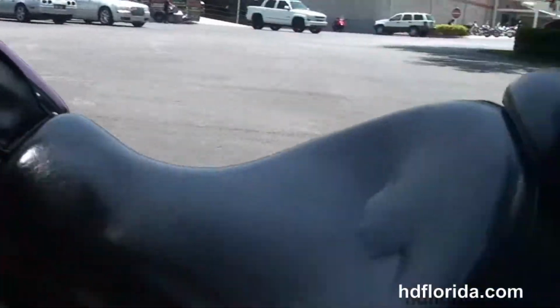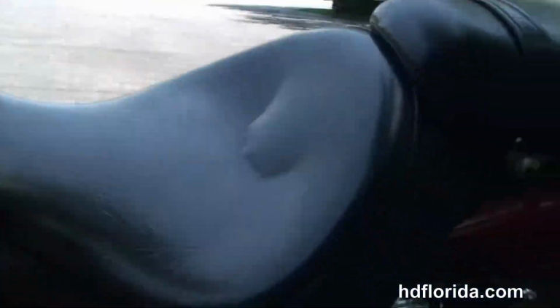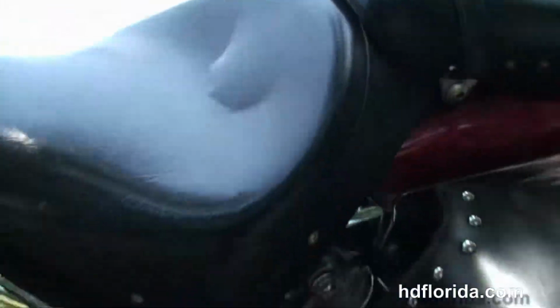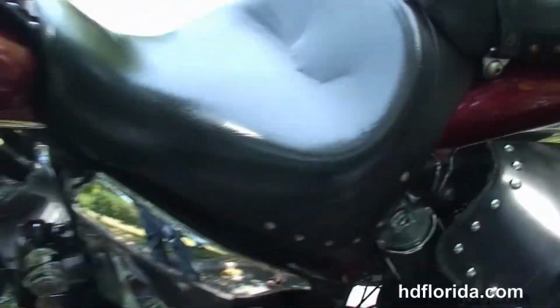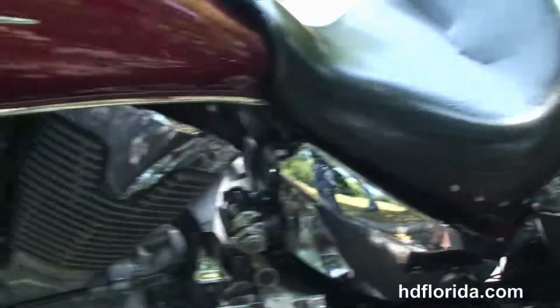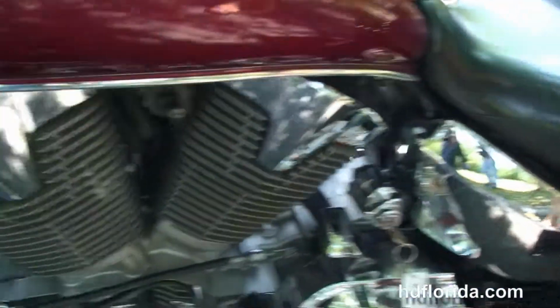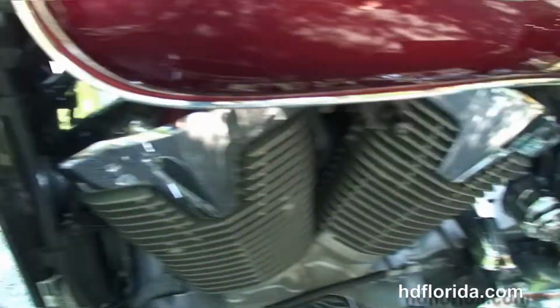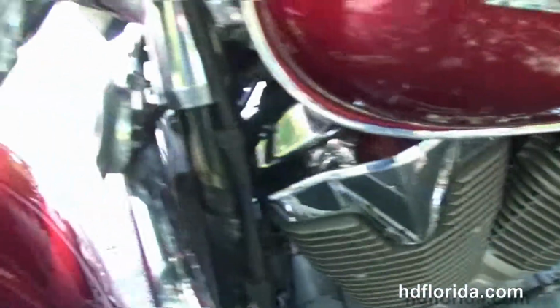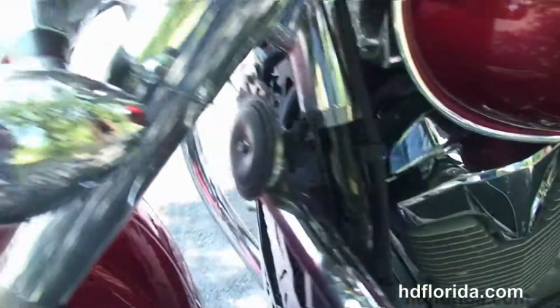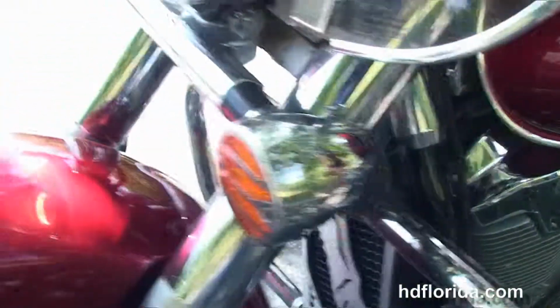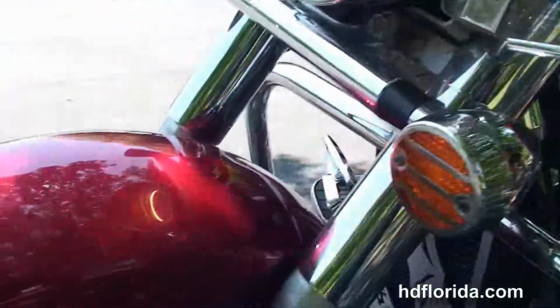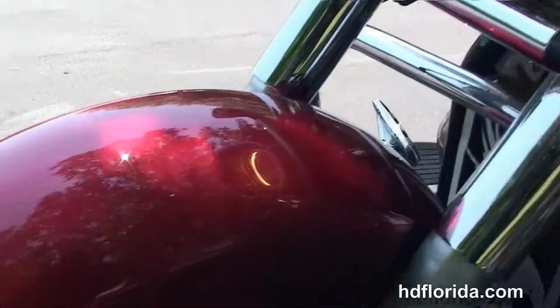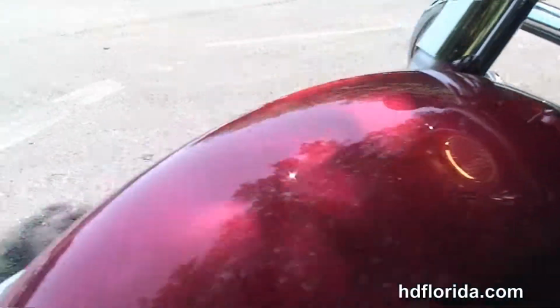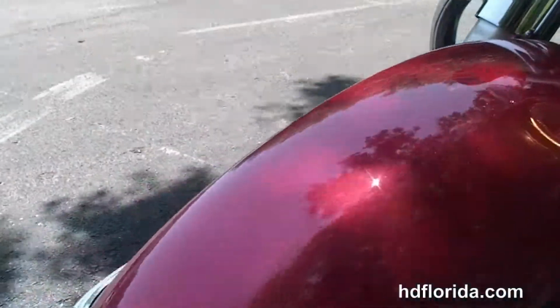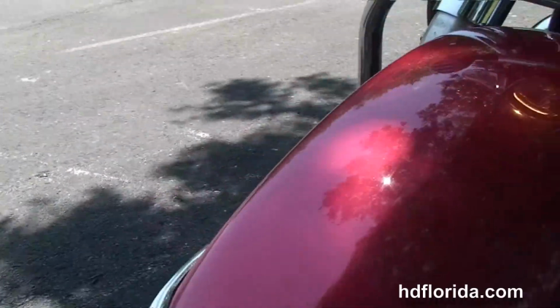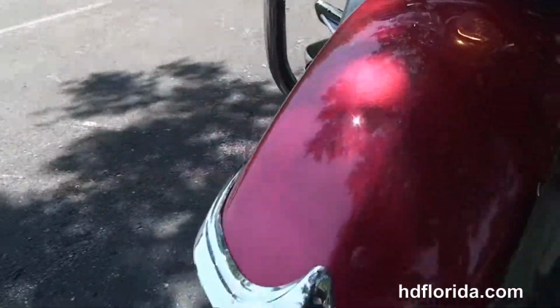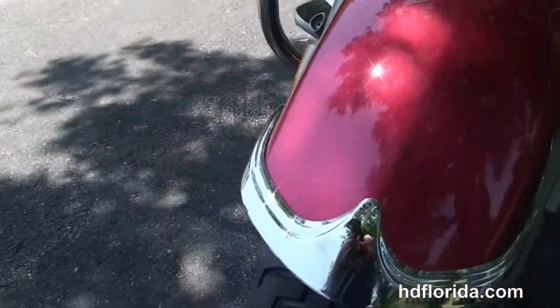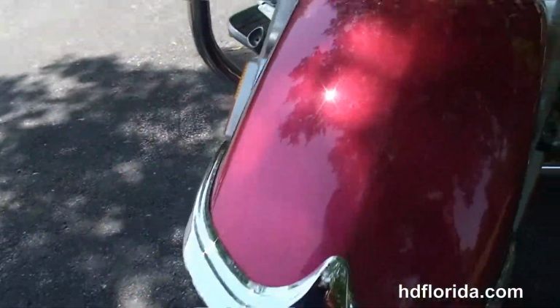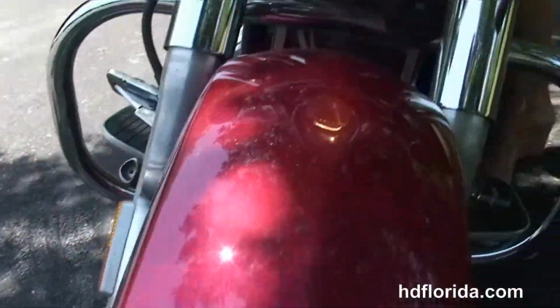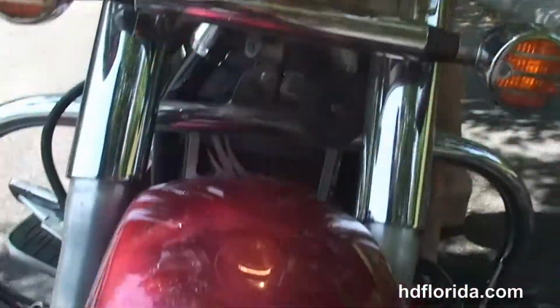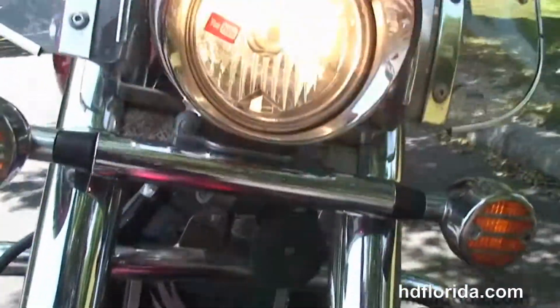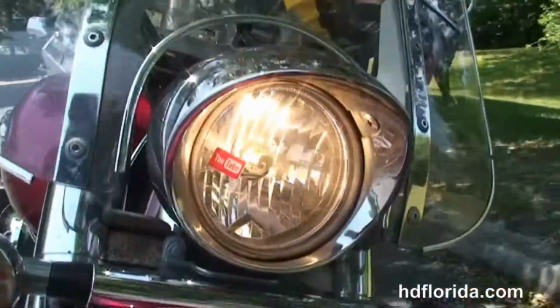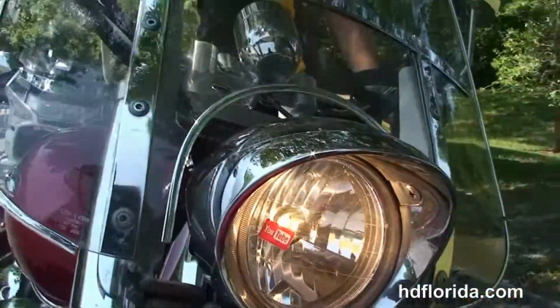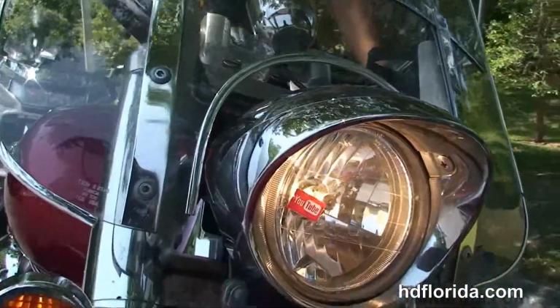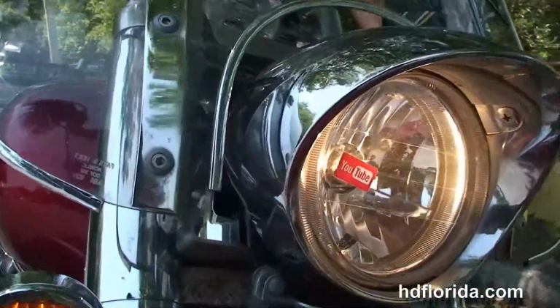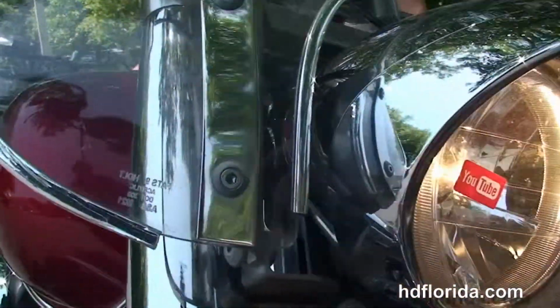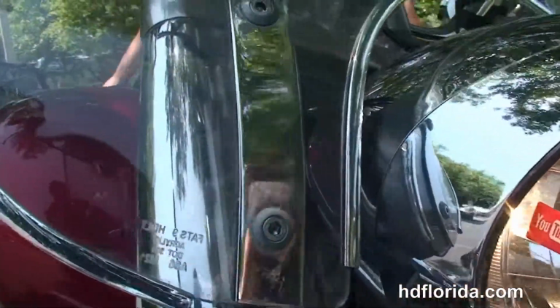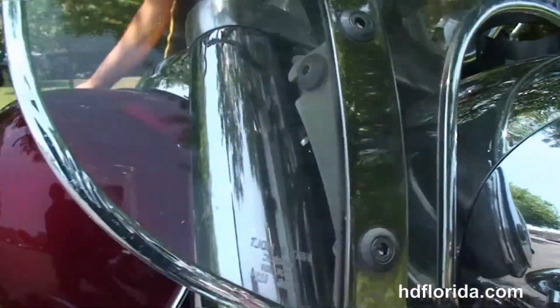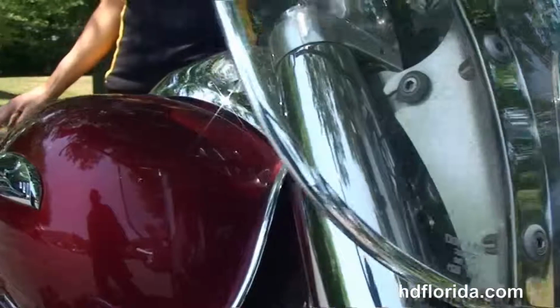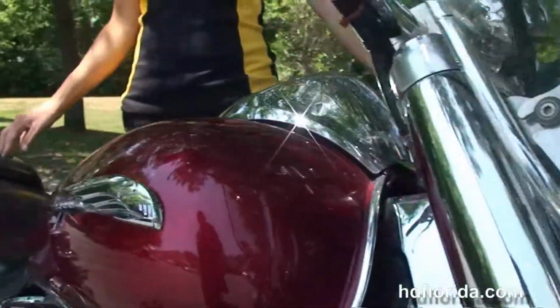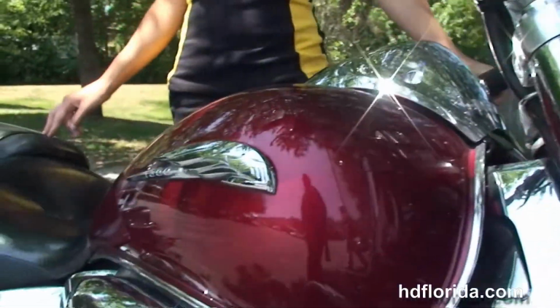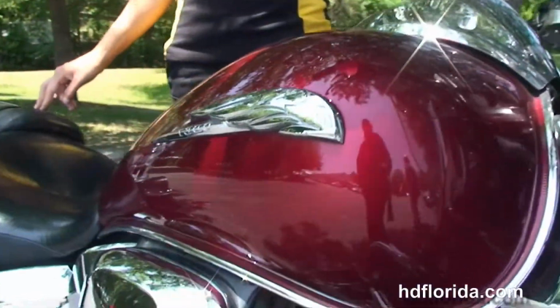Out front we've got the adjustable full size windshield. Spike is in red, great shape. In stock and ready for immediate delivery — be sure to ask about our fly and ride program and options and accessories that retail out over $2,000.